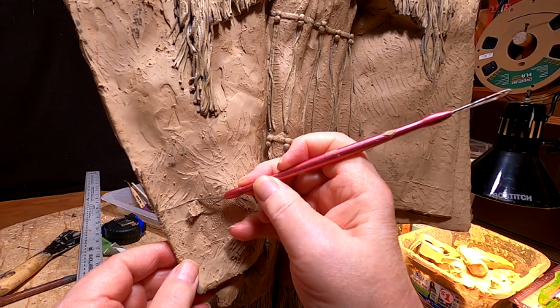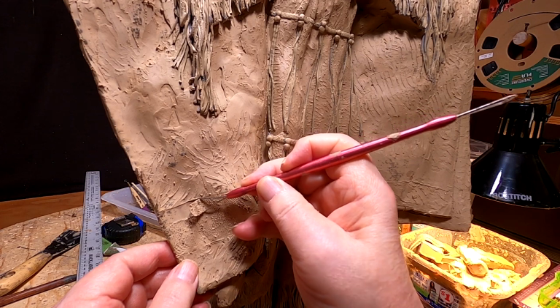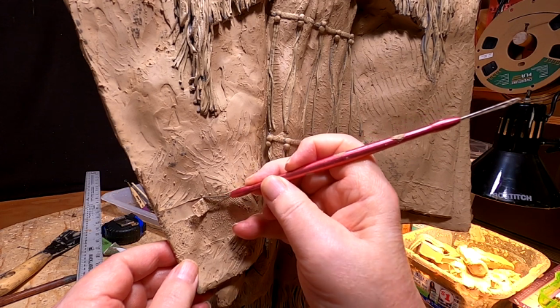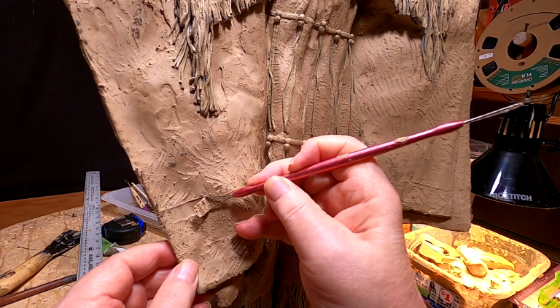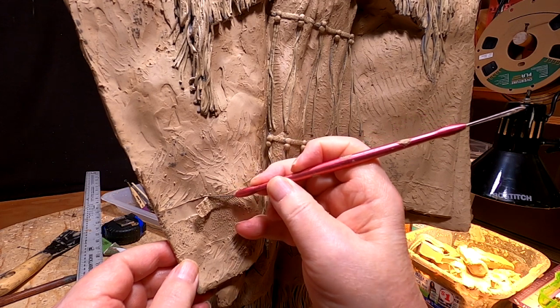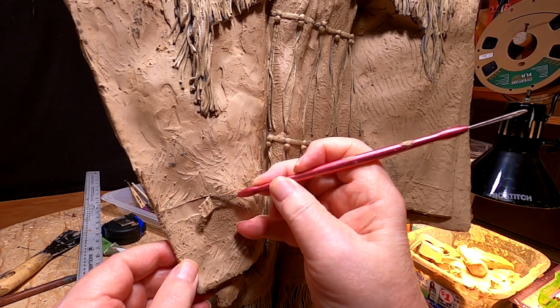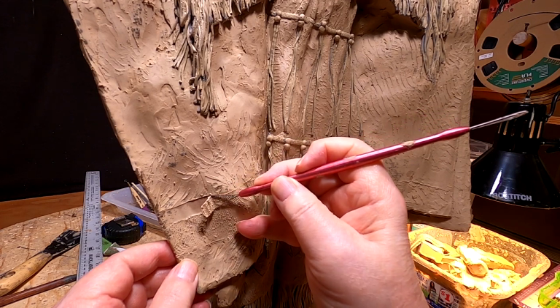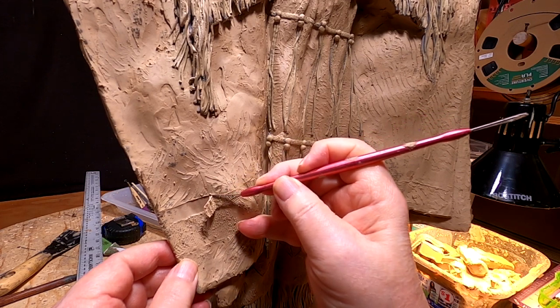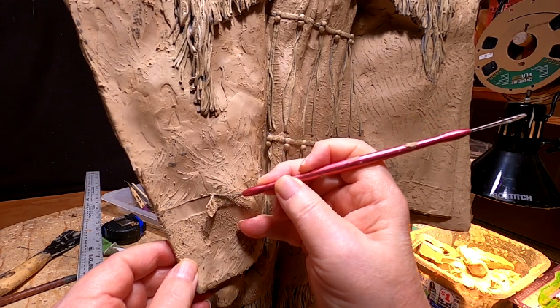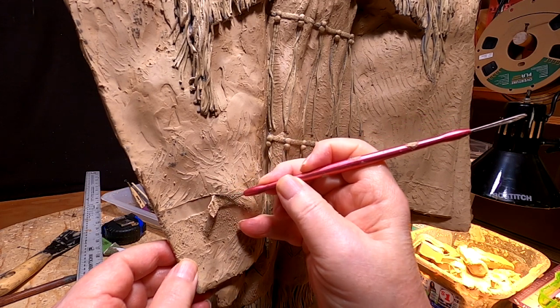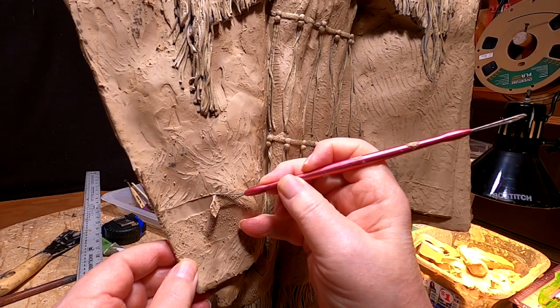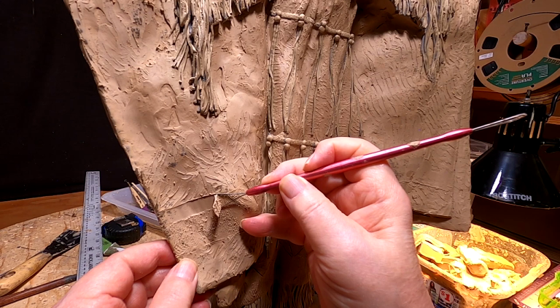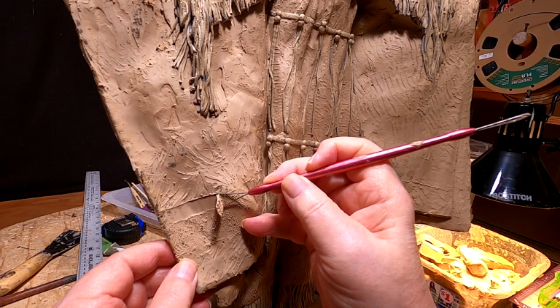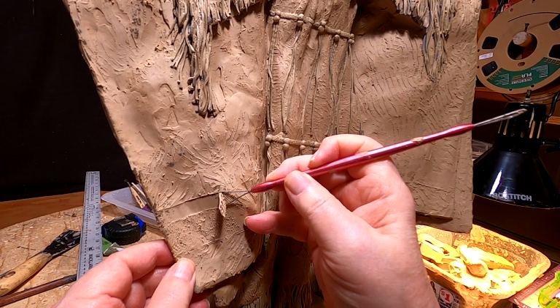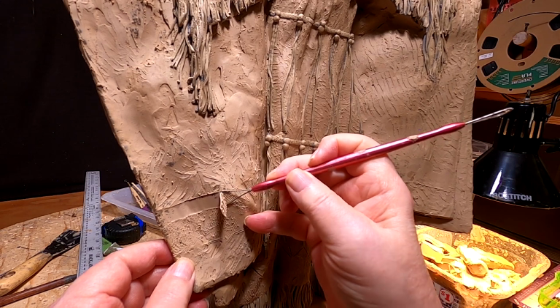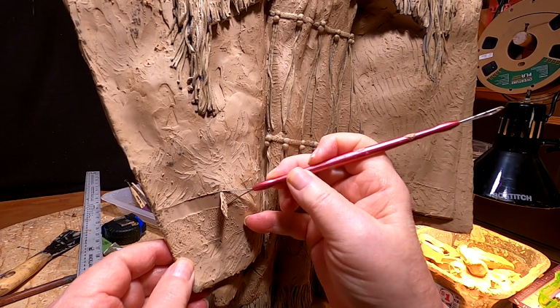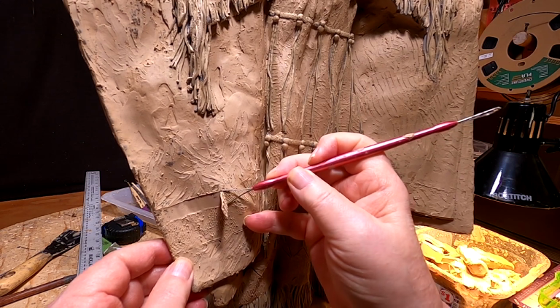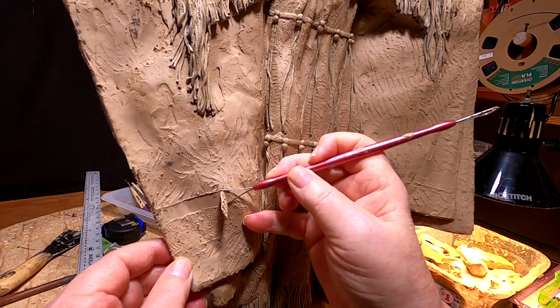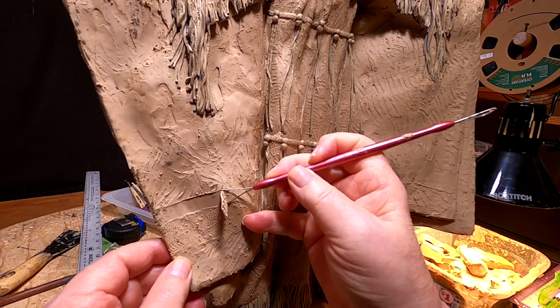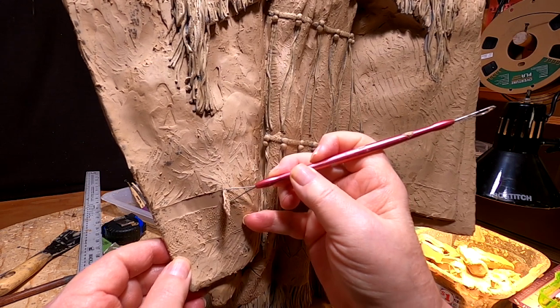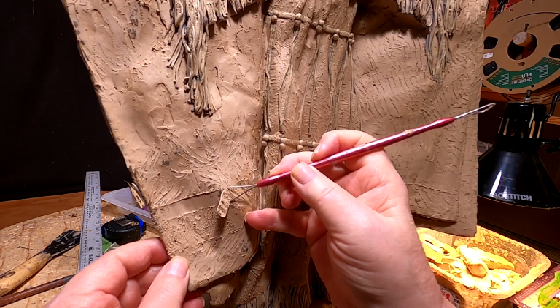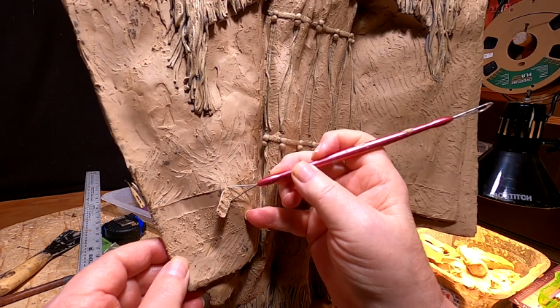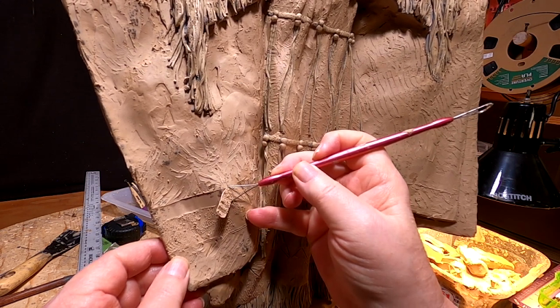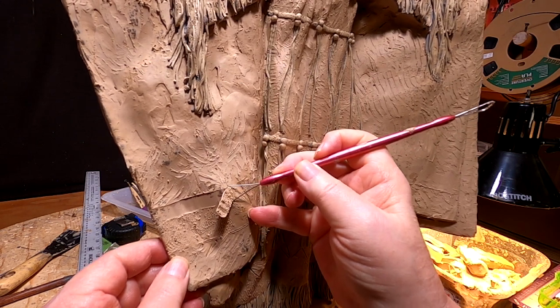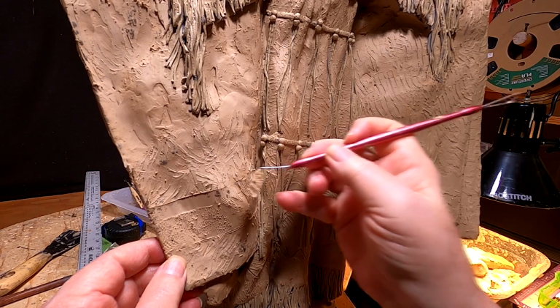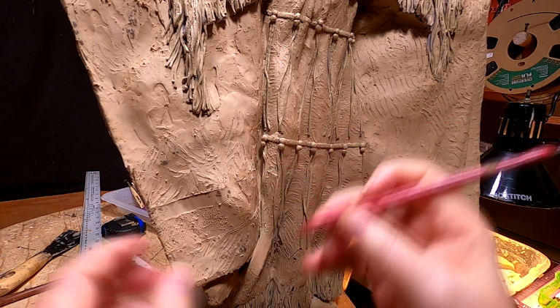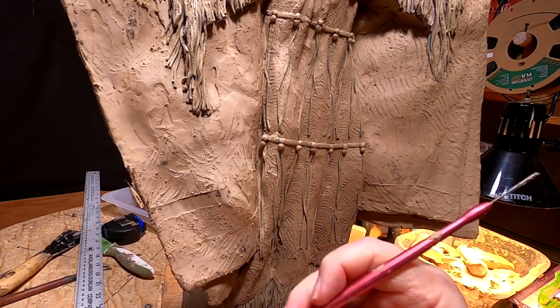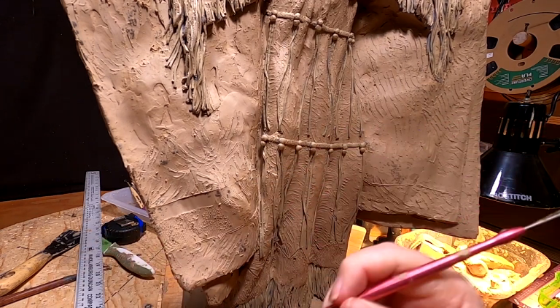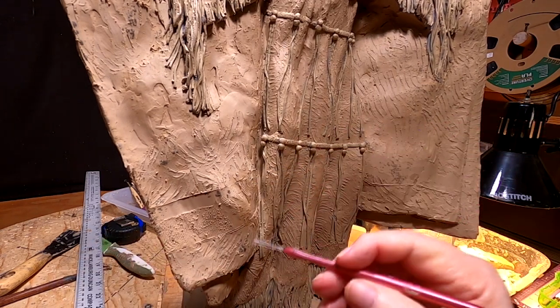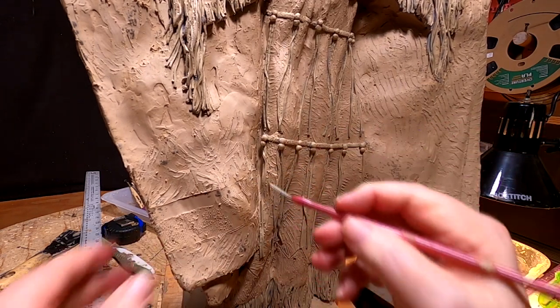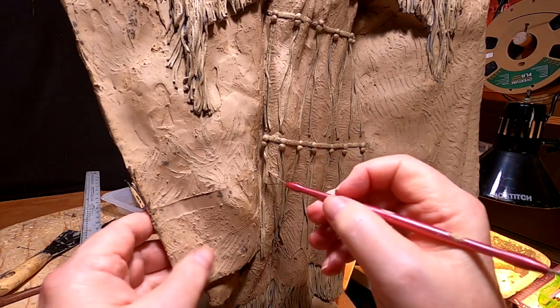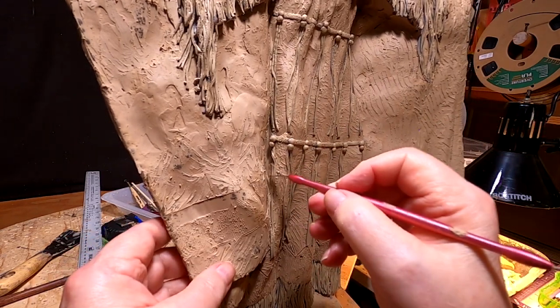I'm going to try making it smooth. Yeah, that works better.